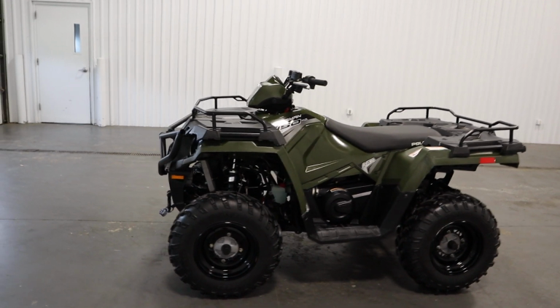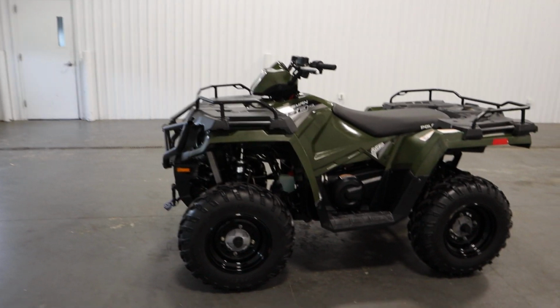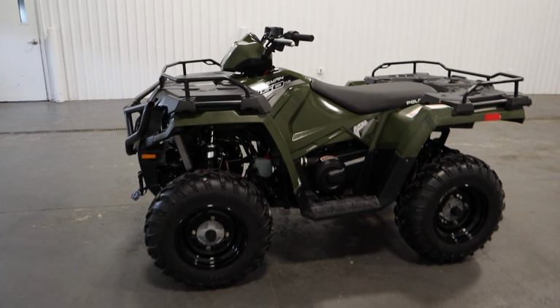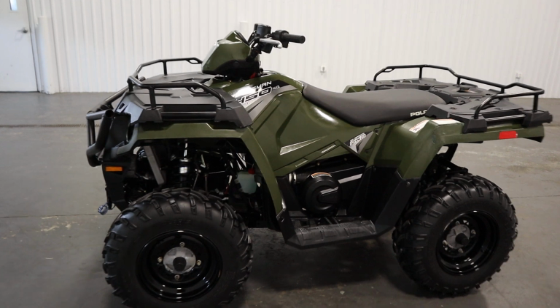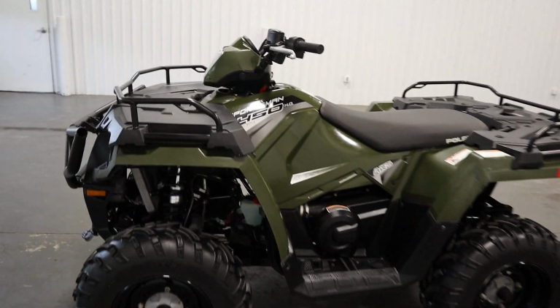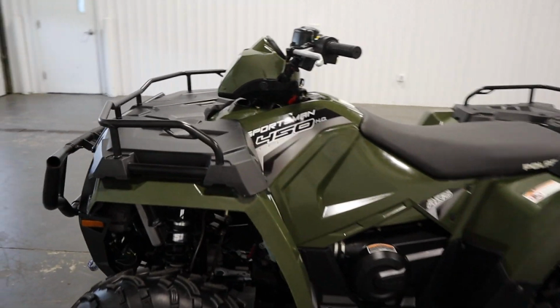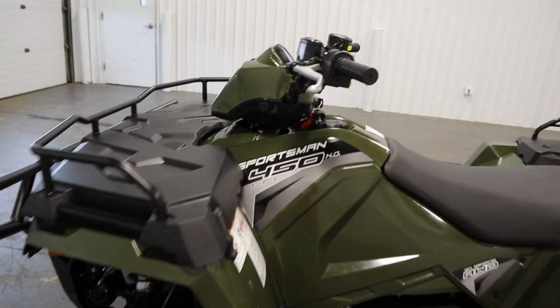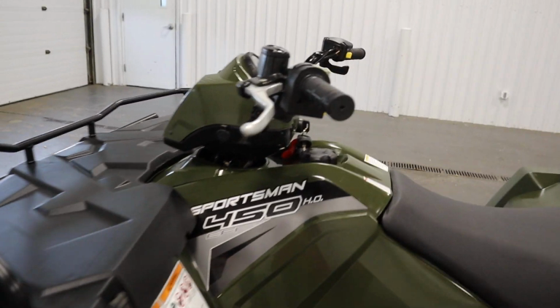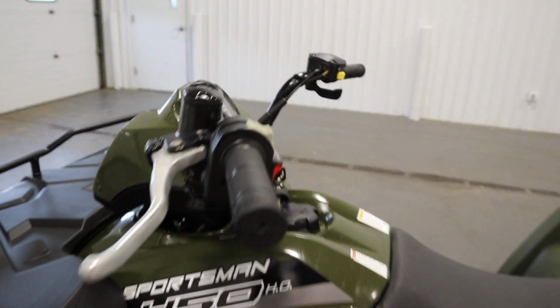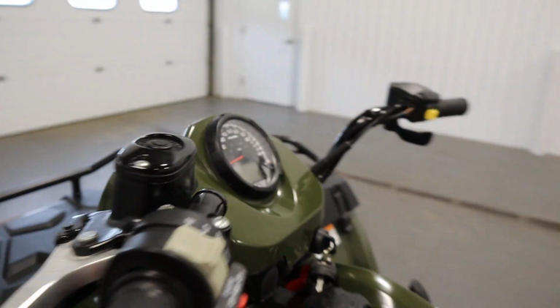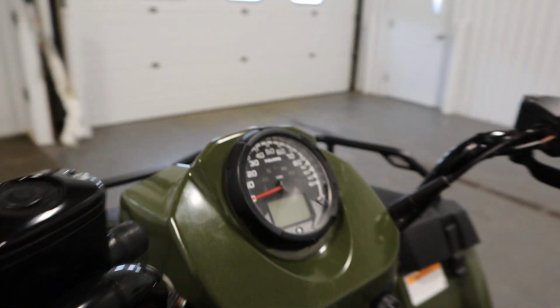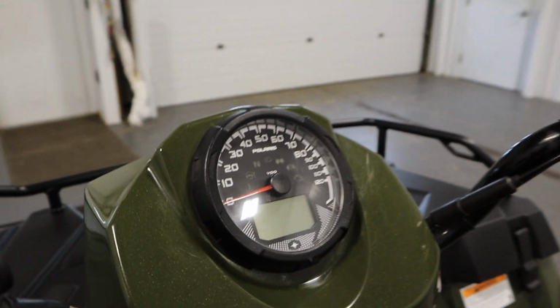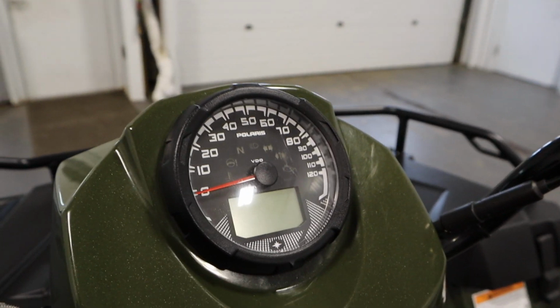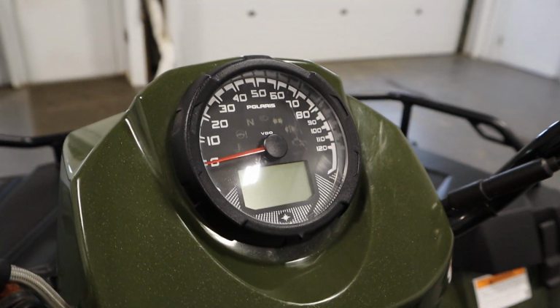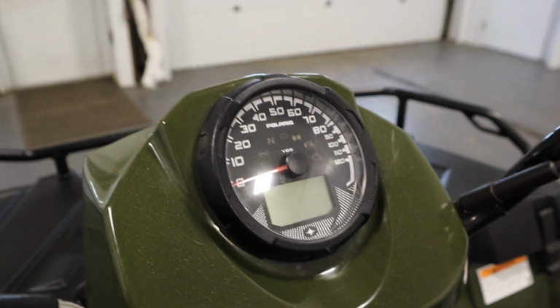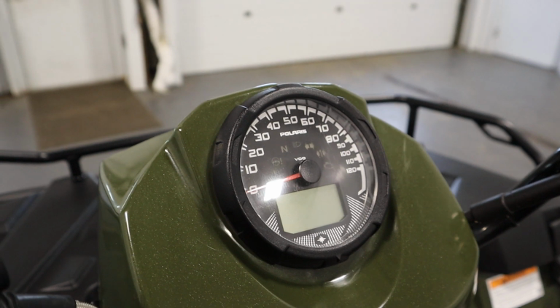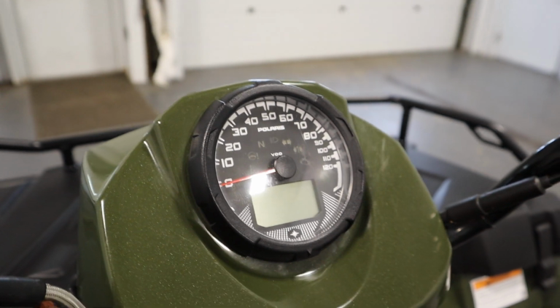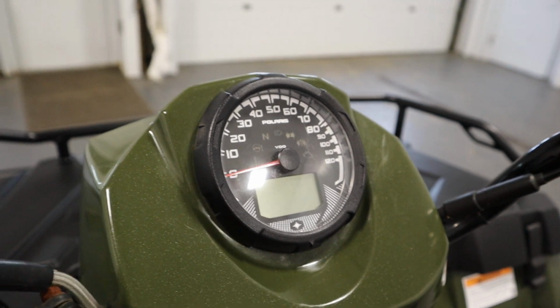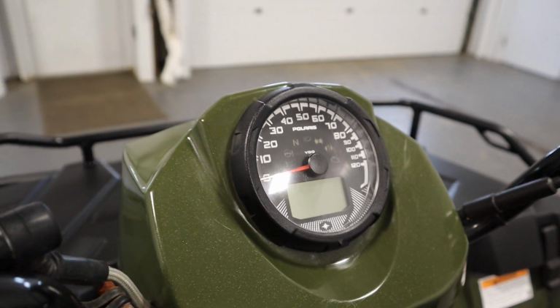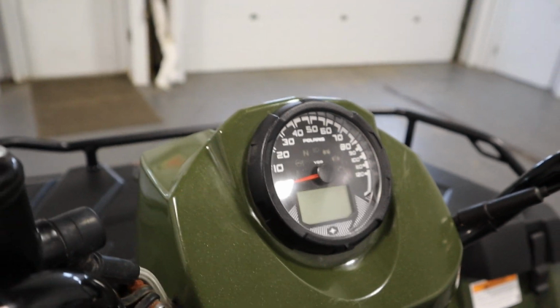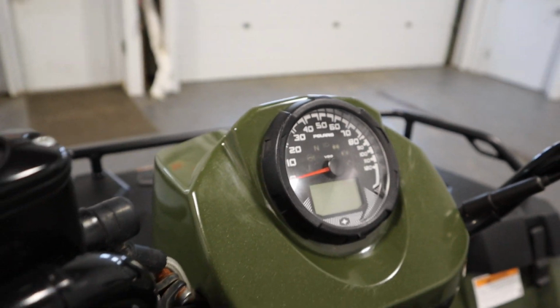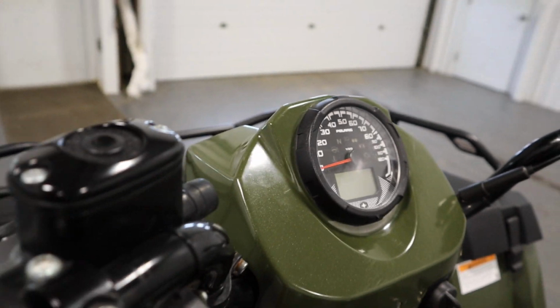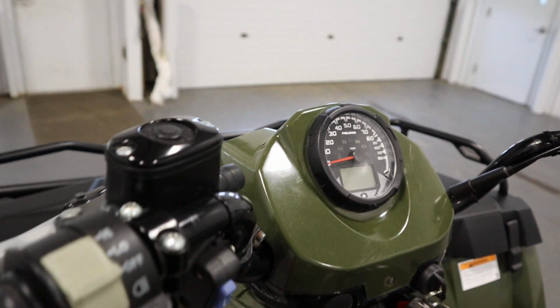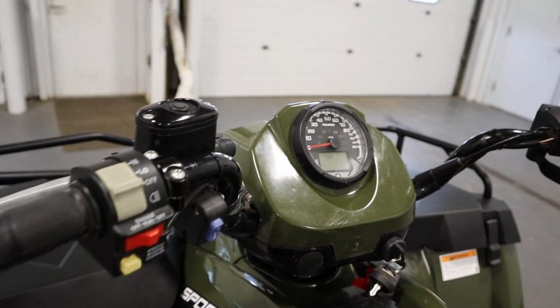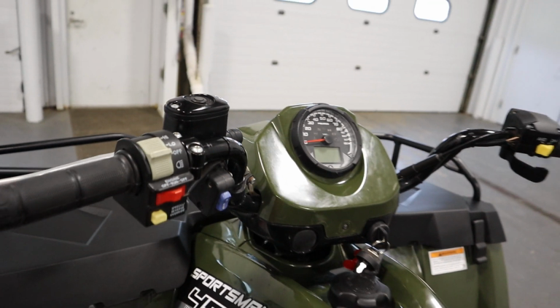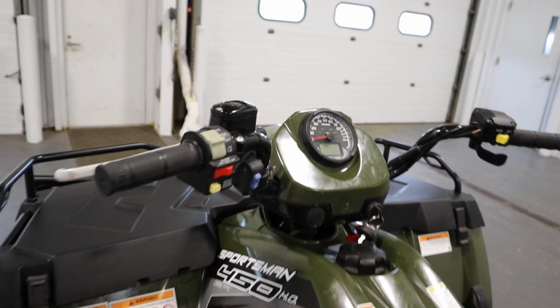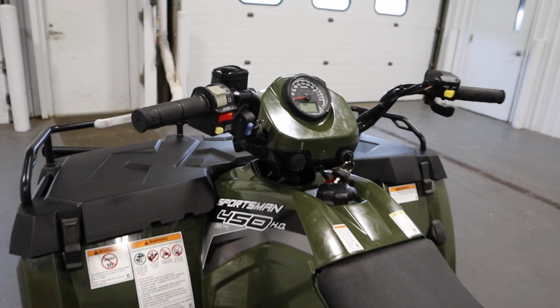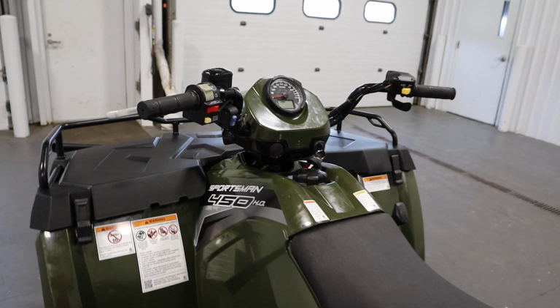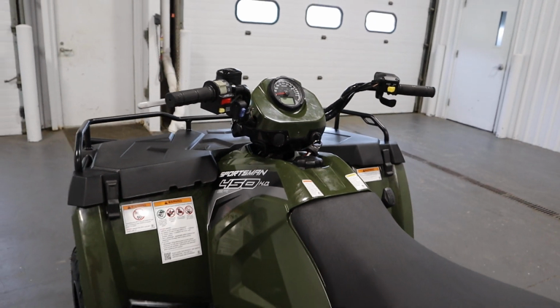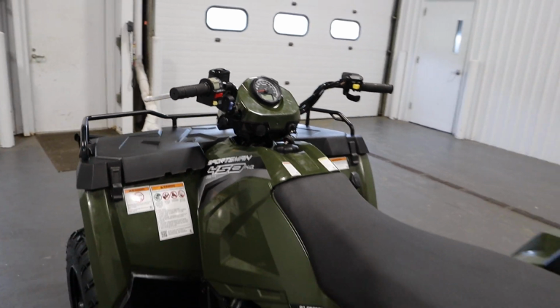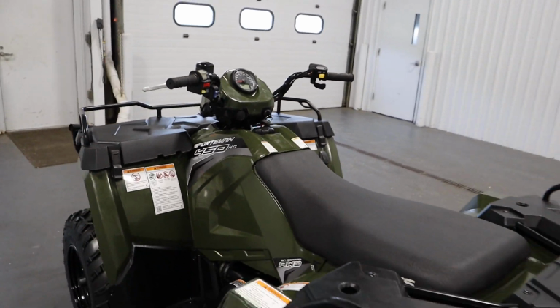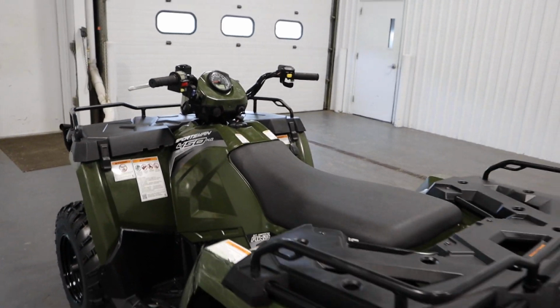It features an analog speedometer with digital multi-function gauge, including odometer, tachometer, trip meter, hour meter, clock, gear indicator, service indicator, all-wheel drive indicator, and fuel gauge.